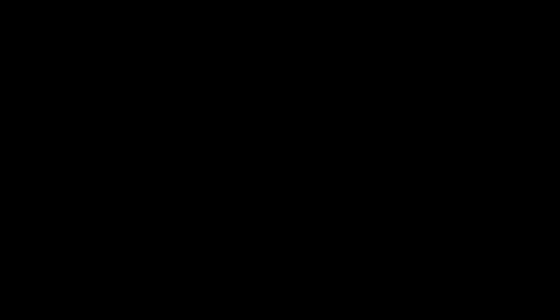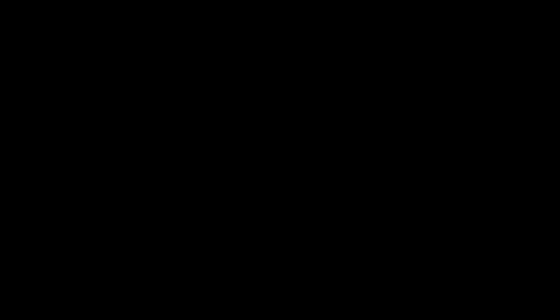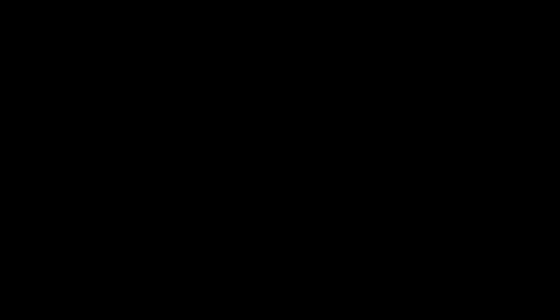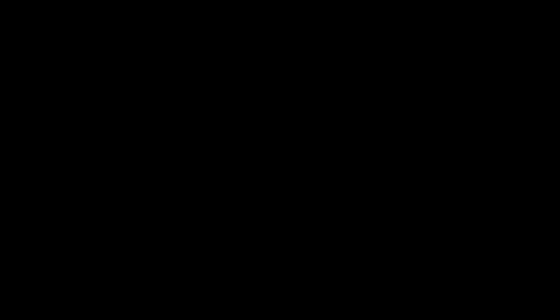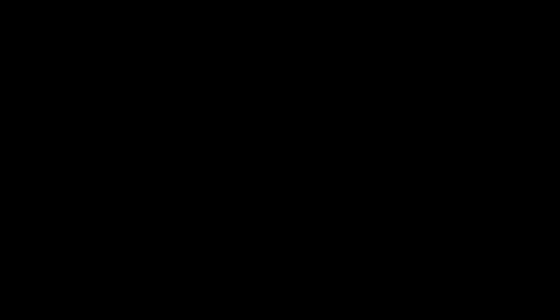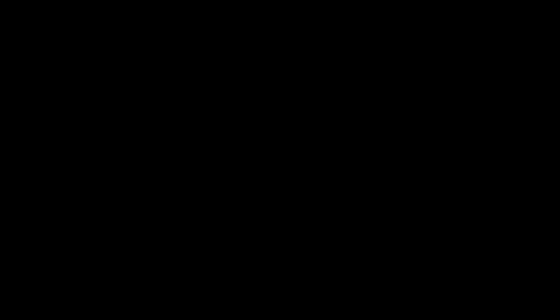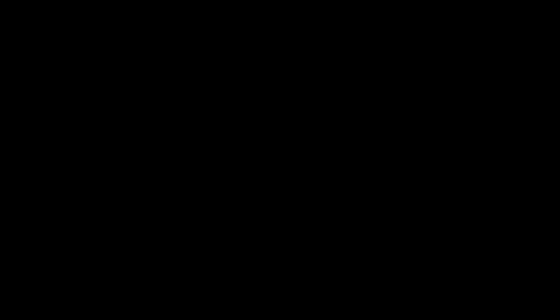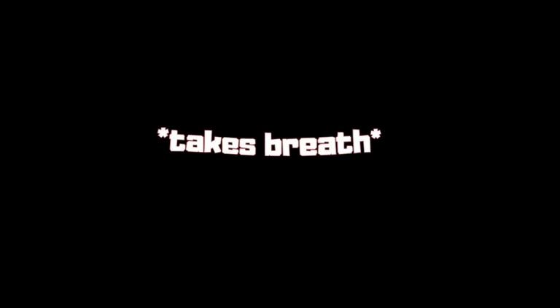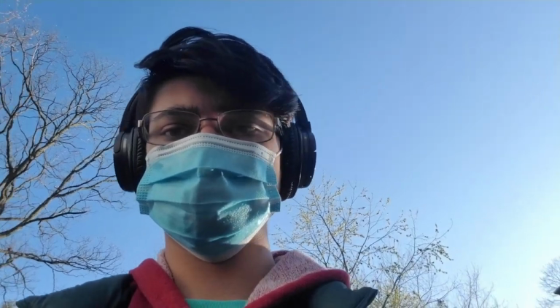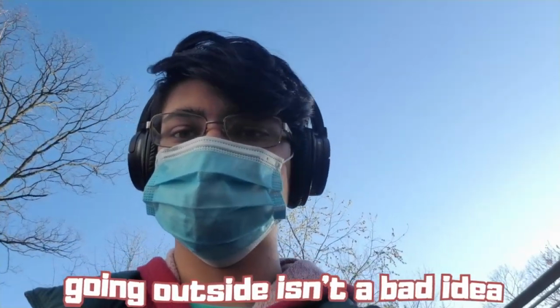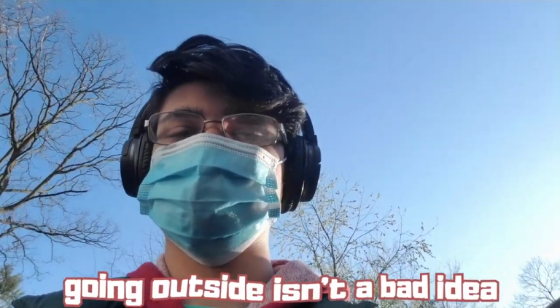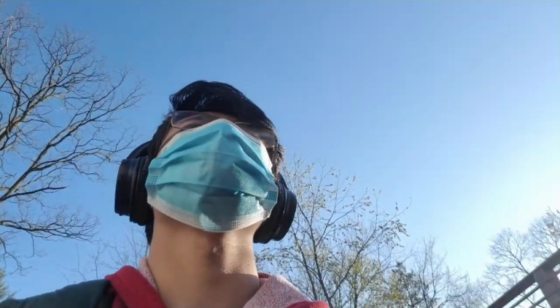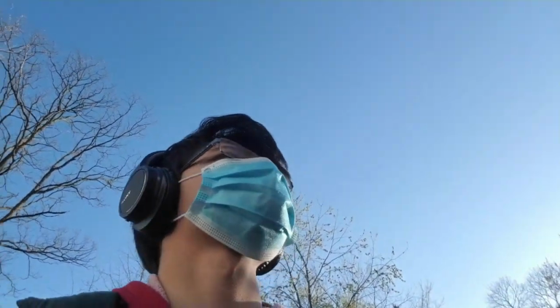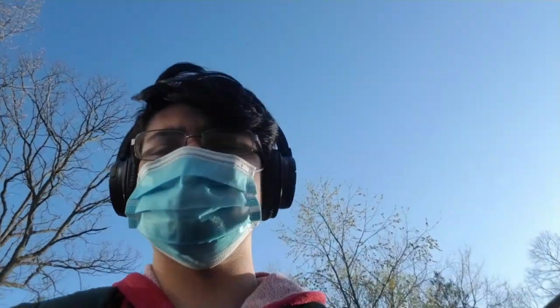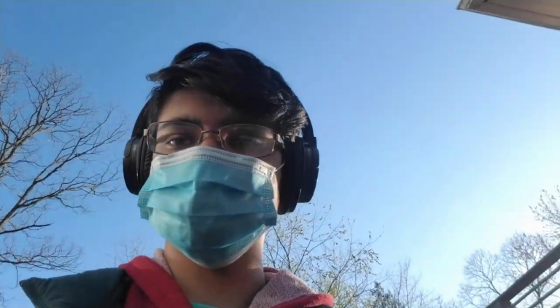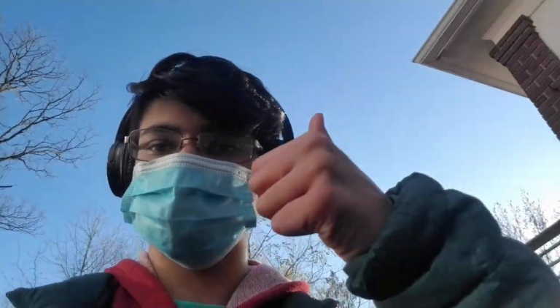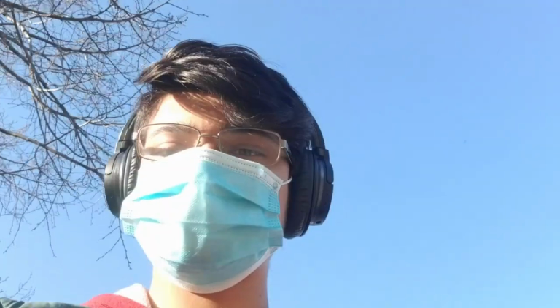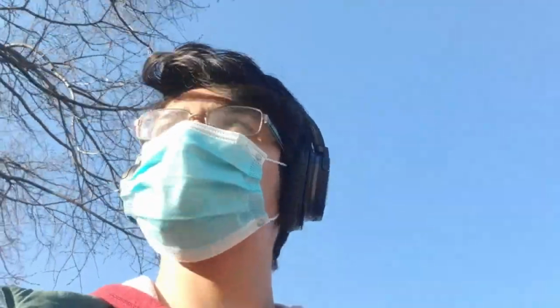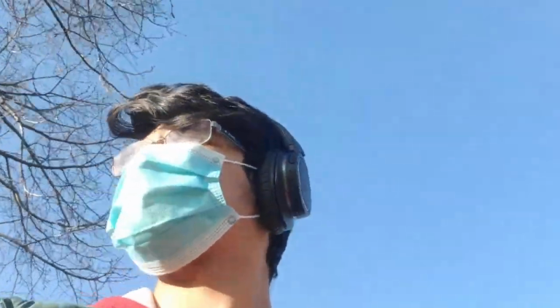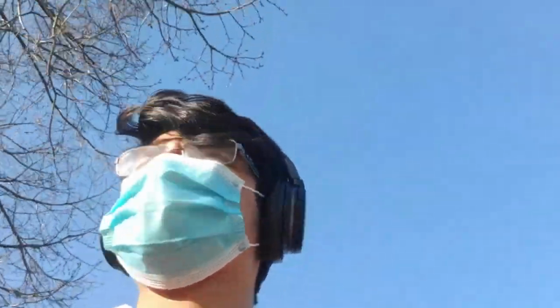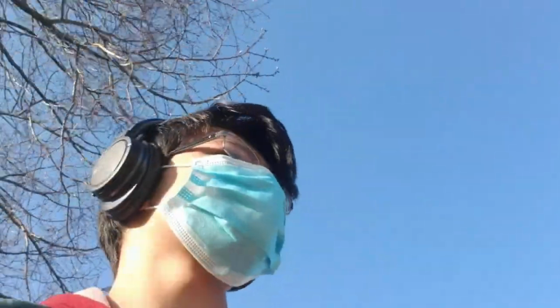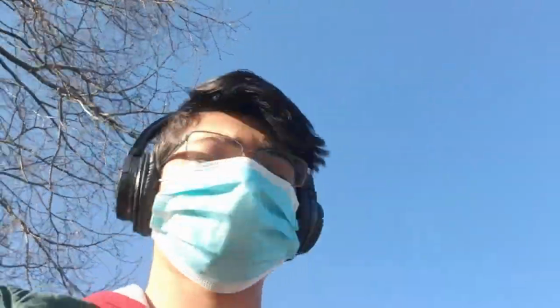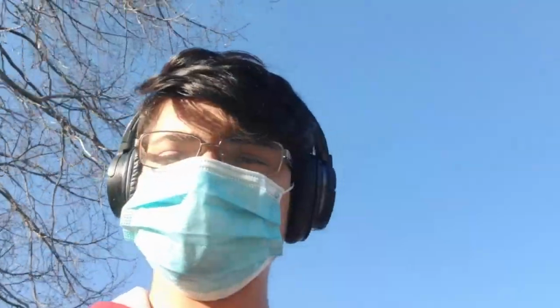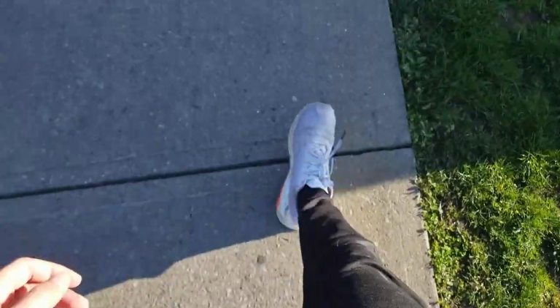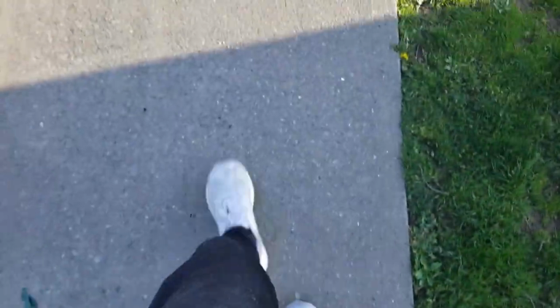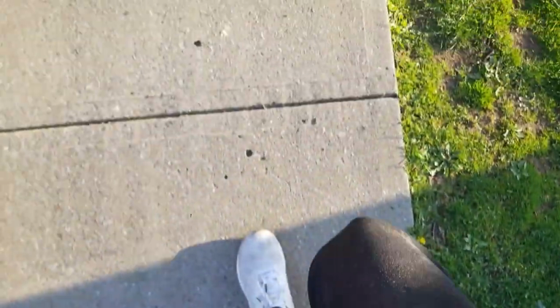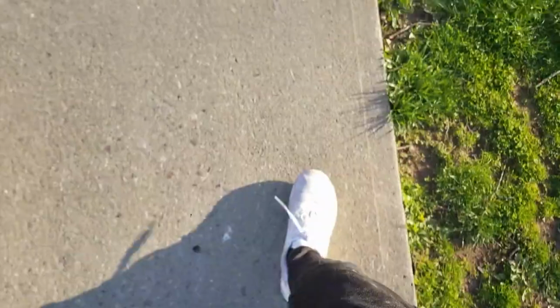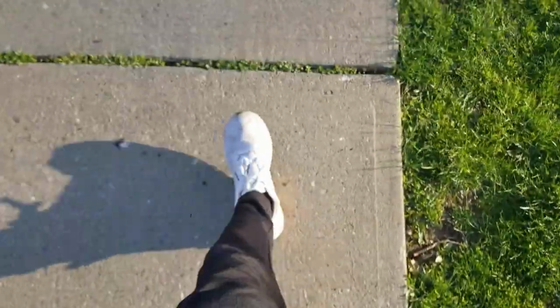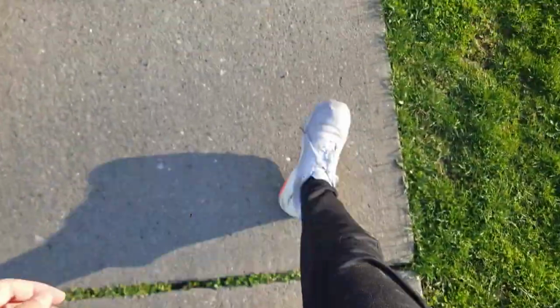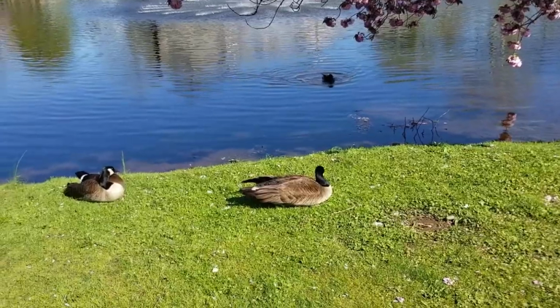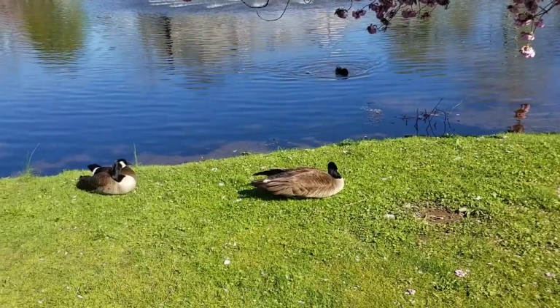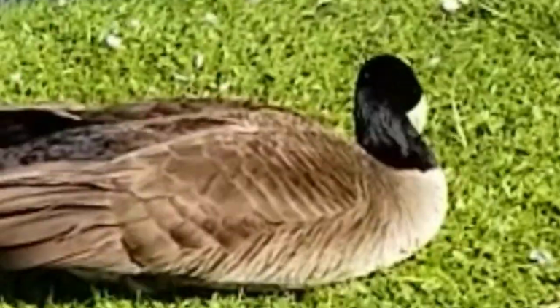Also, if you're bored at home like me — going outside is a bad idea 90% of the day. Stay home, but don't stay home all the time. I went outside, took a walk, stayed far away from everyone. Be responsible. I also found this cool bird.